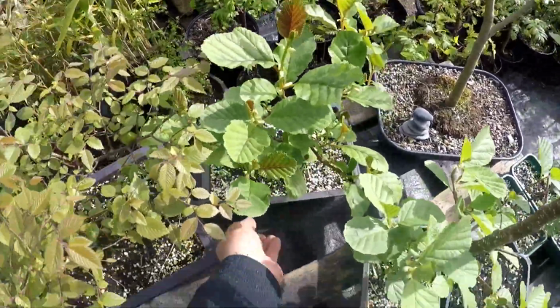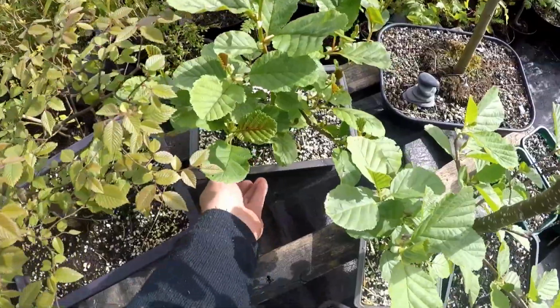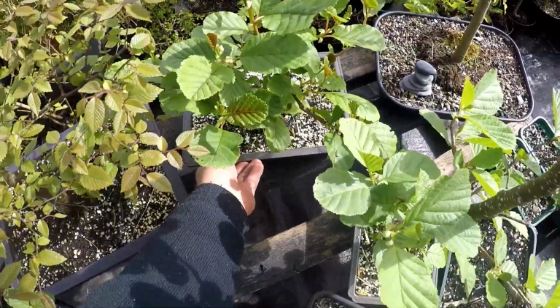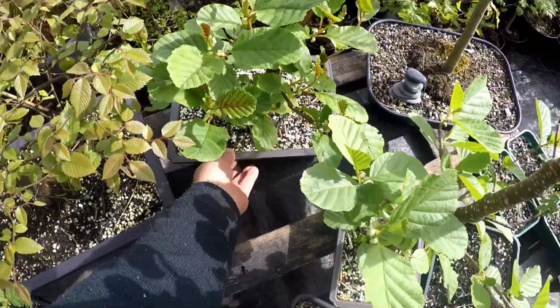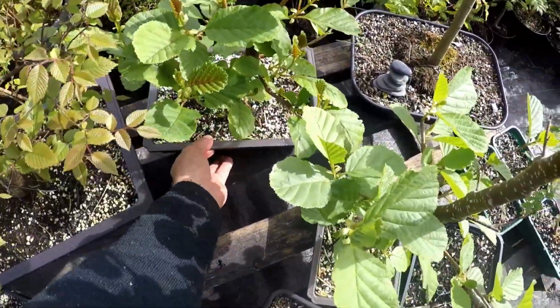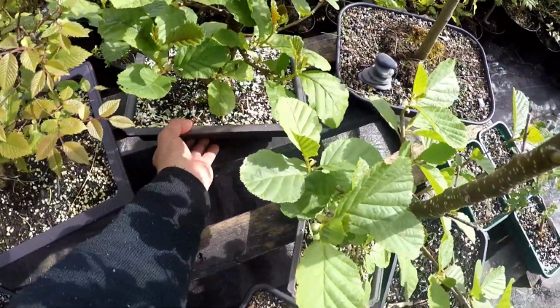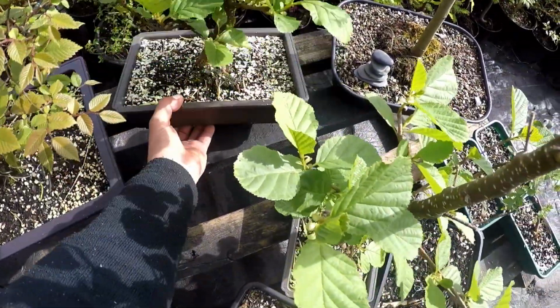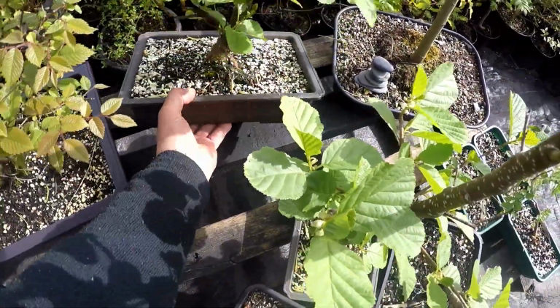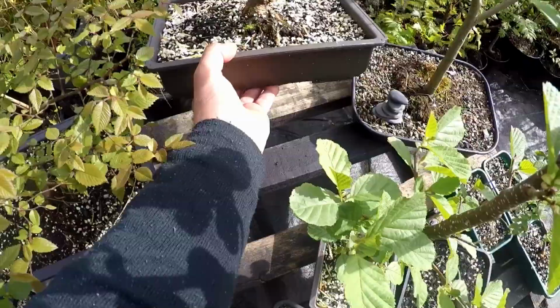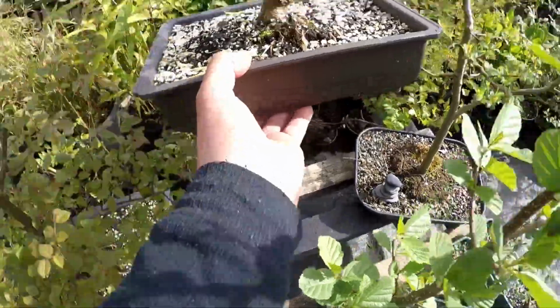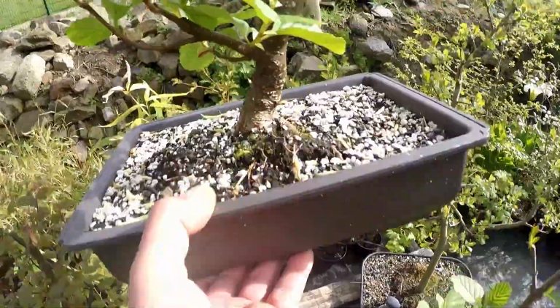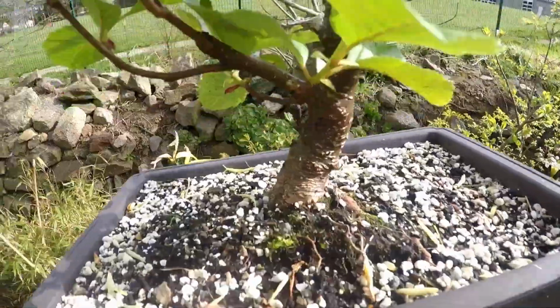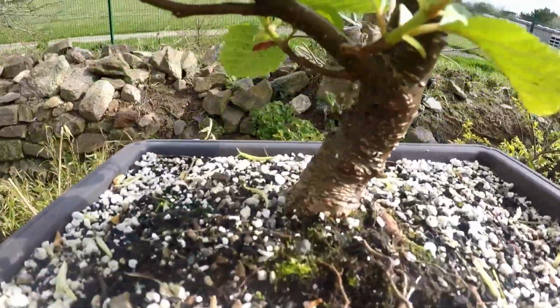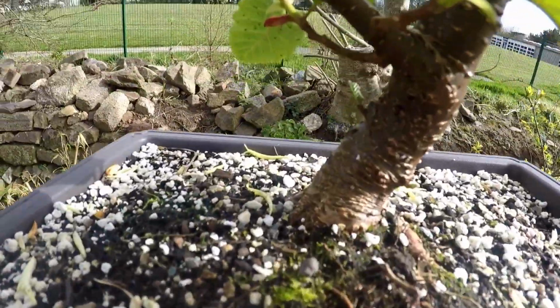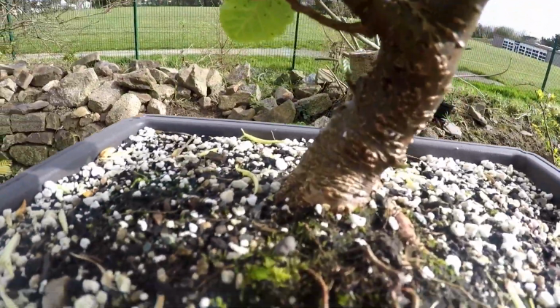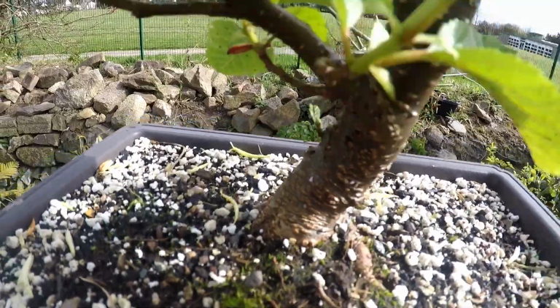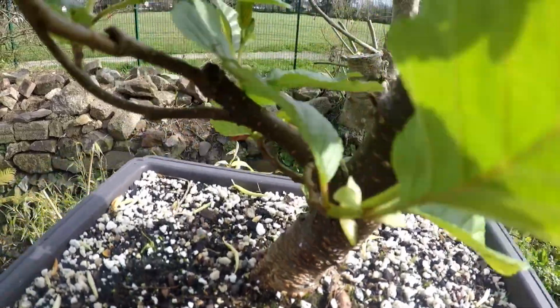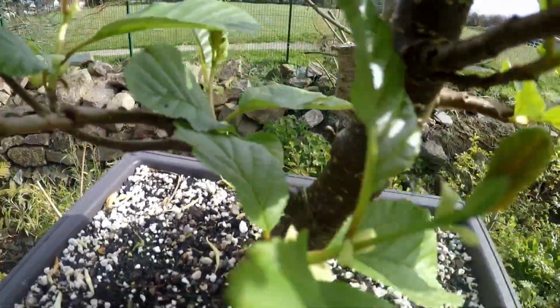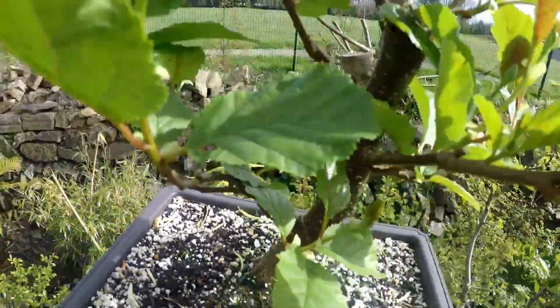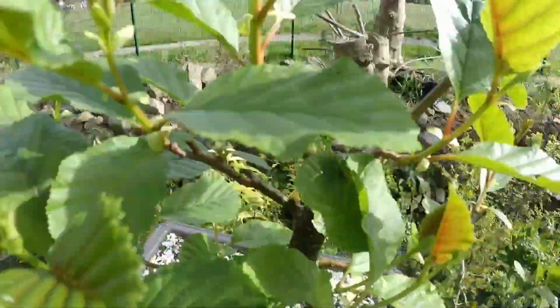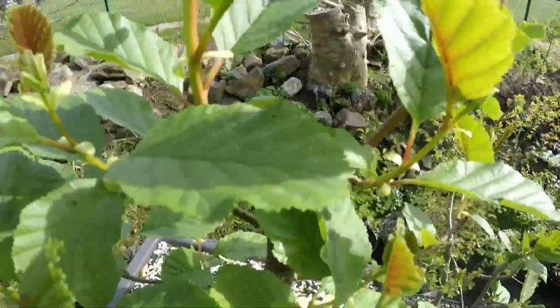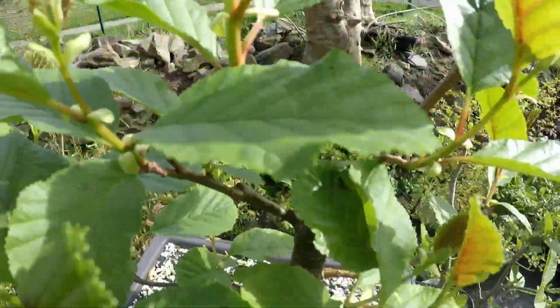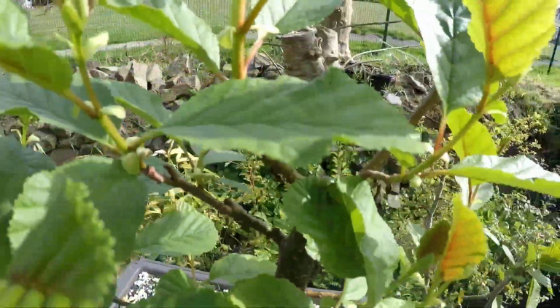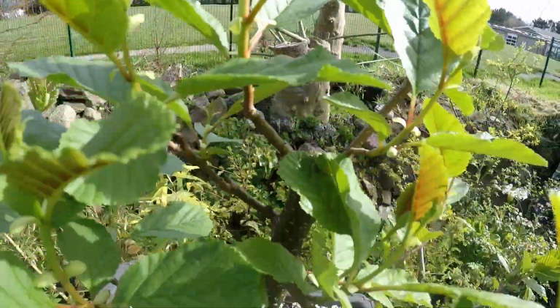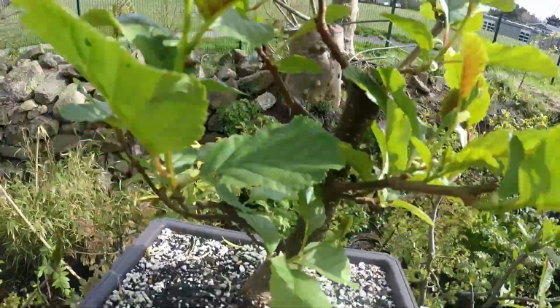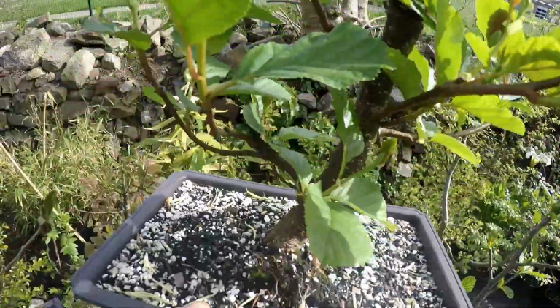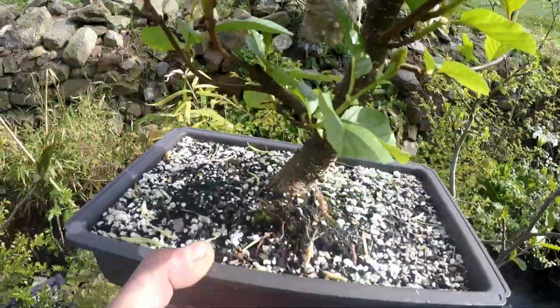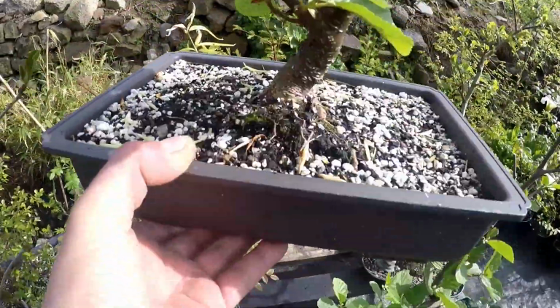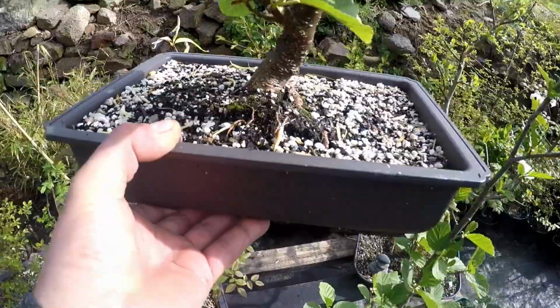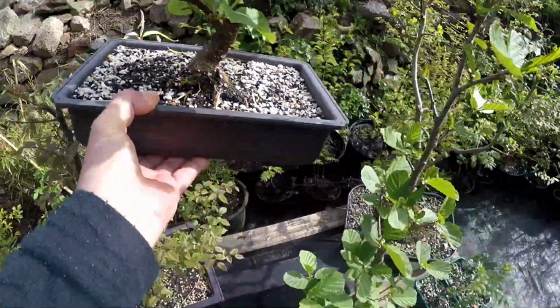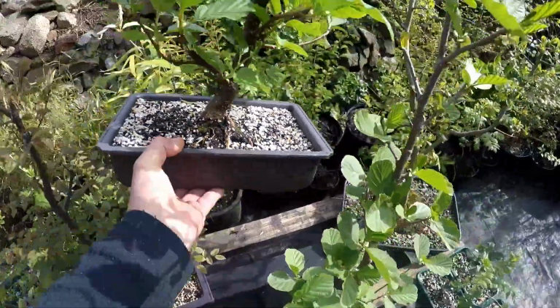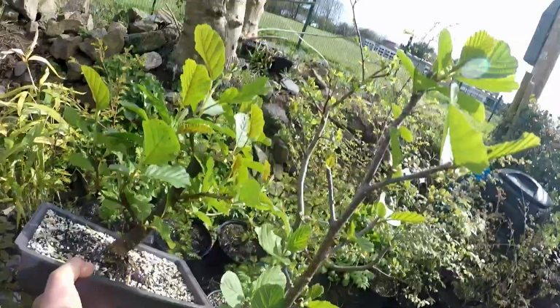There's another elder with a thick trunk — I'll show you that one. It's got quite a massive trunk on that one. So I gave it a chop but it's responded well, so that's looking promising.